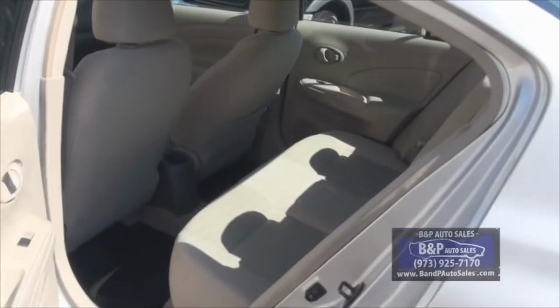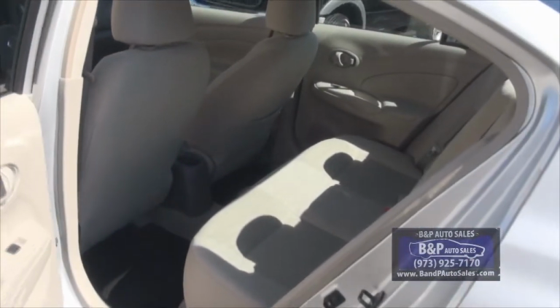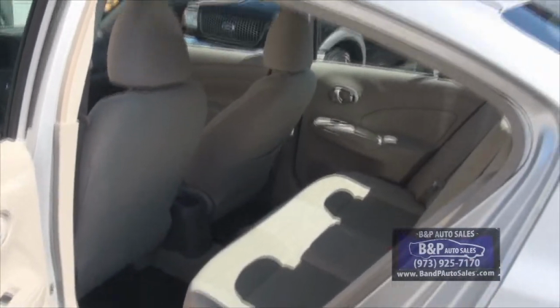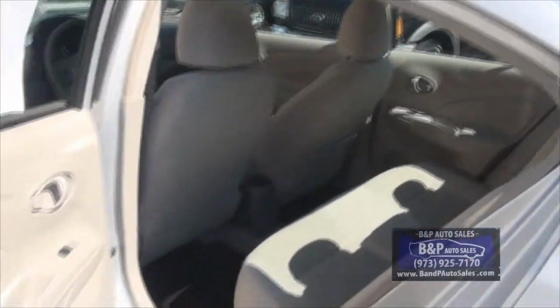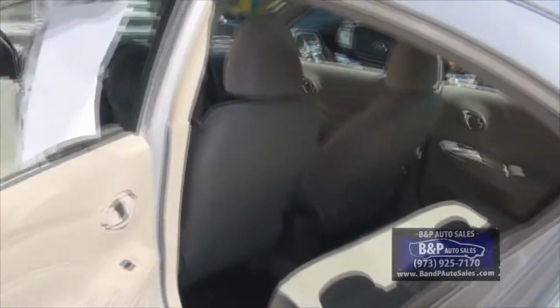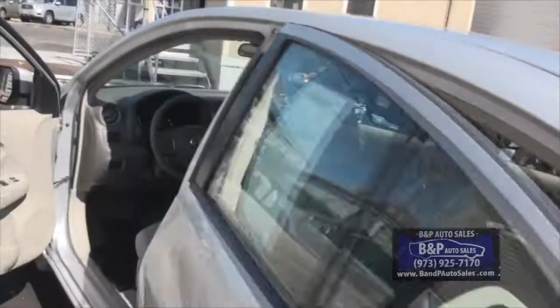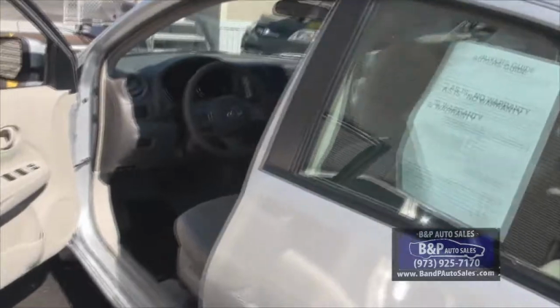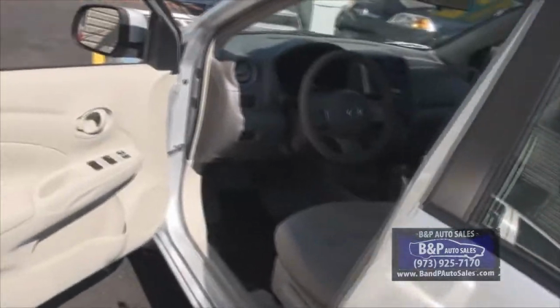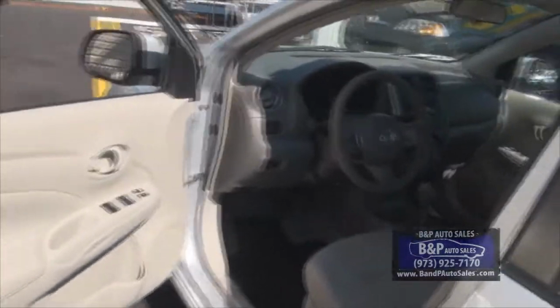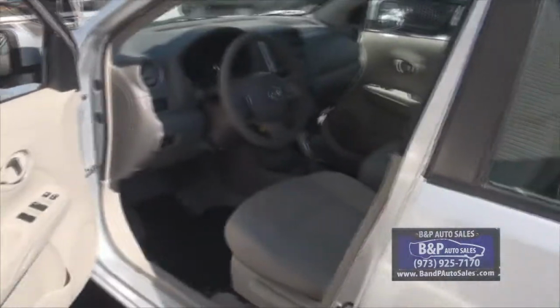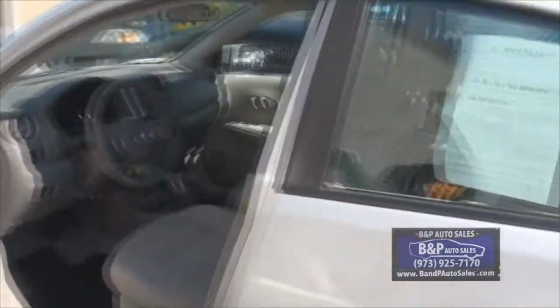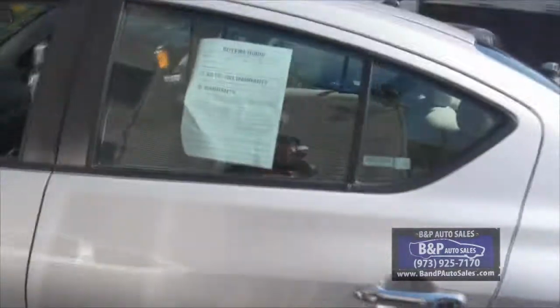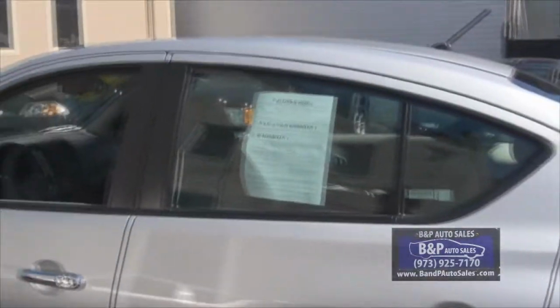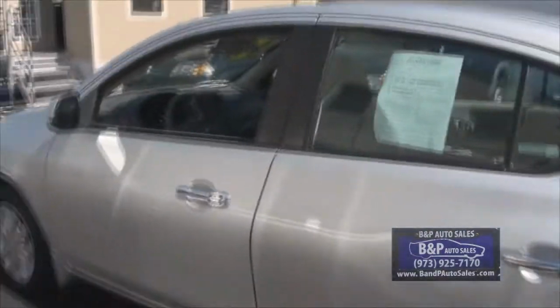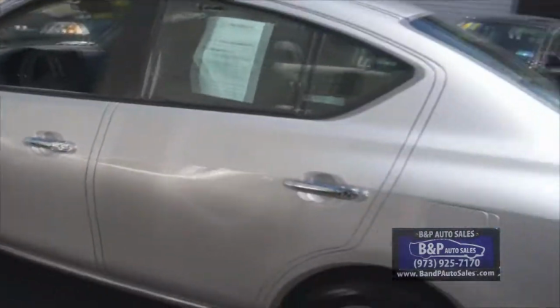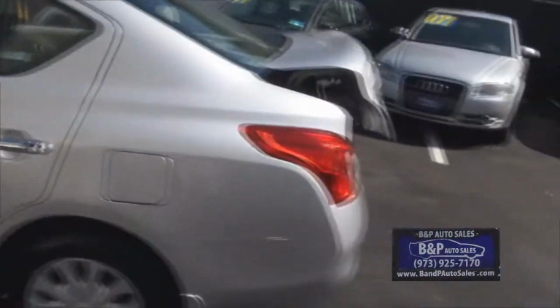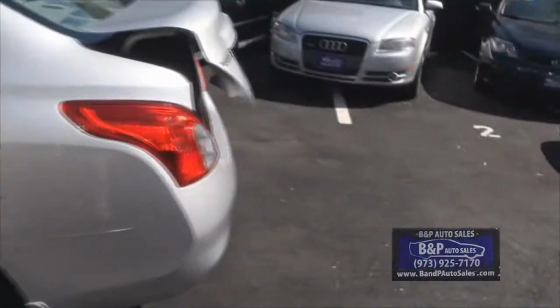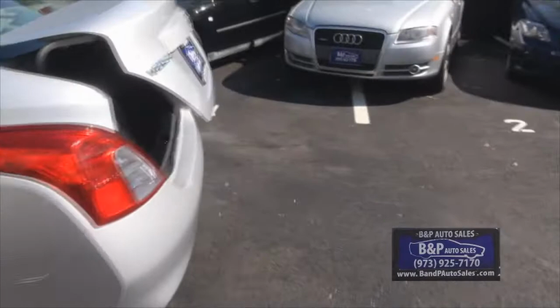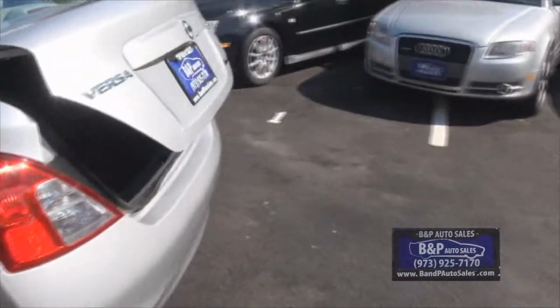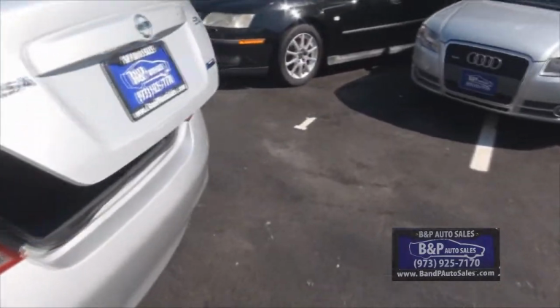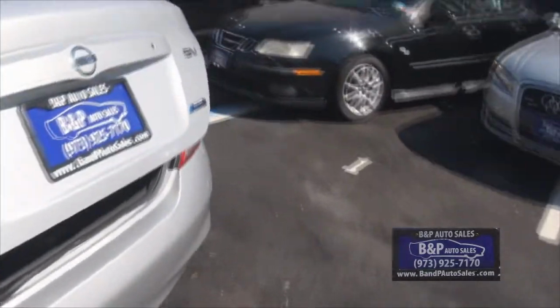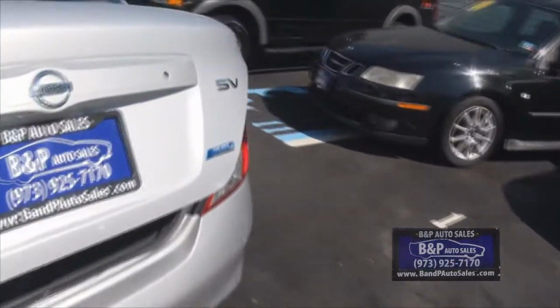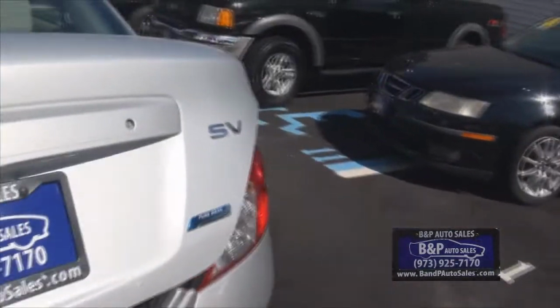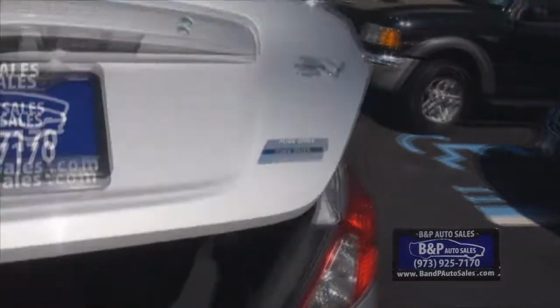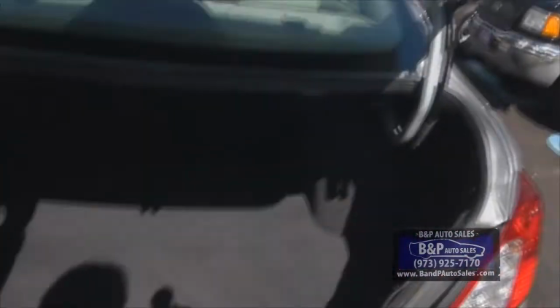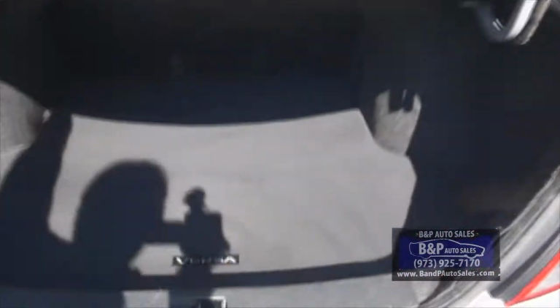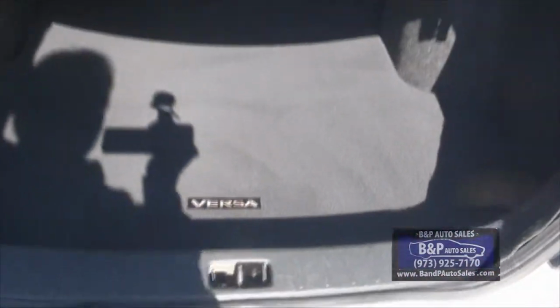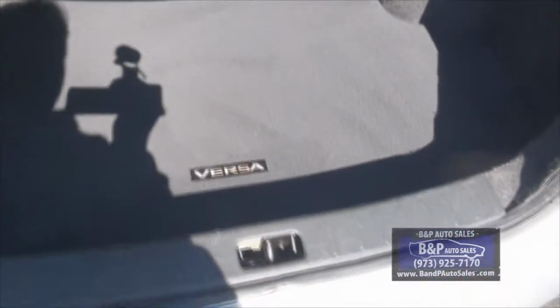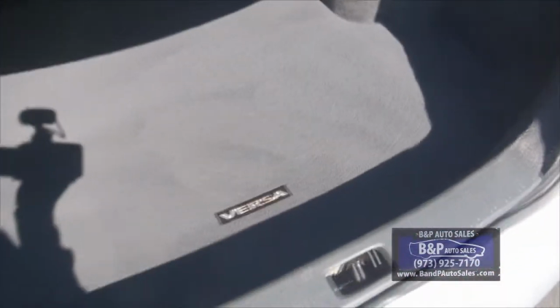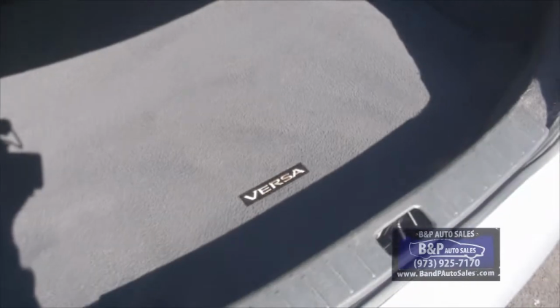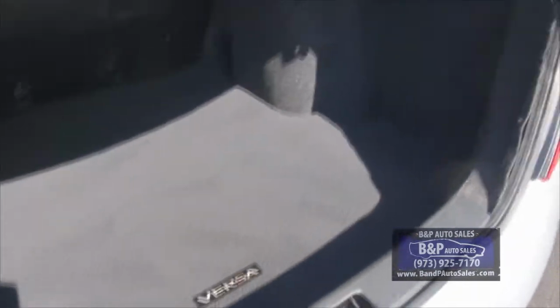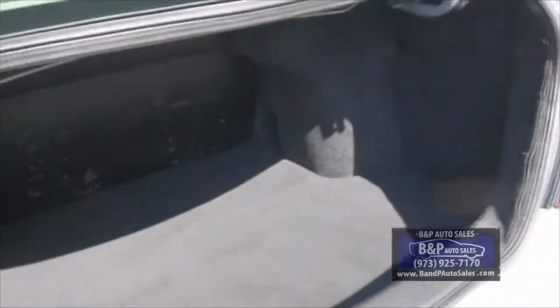Even the older version — now they have the Note. Originally it was only a hatchback, but now they've actually added sedans. There's an SV model and it has this Pure Drive.